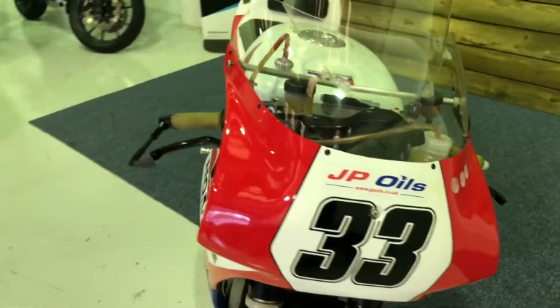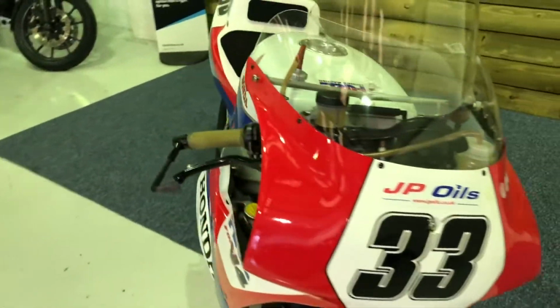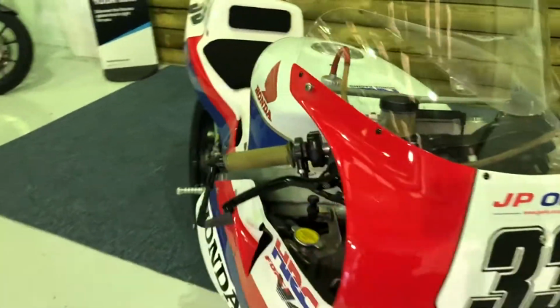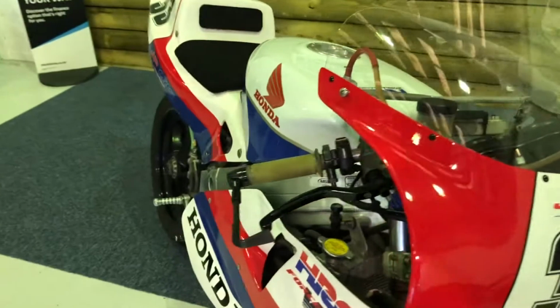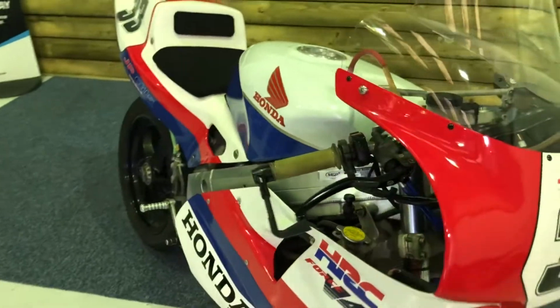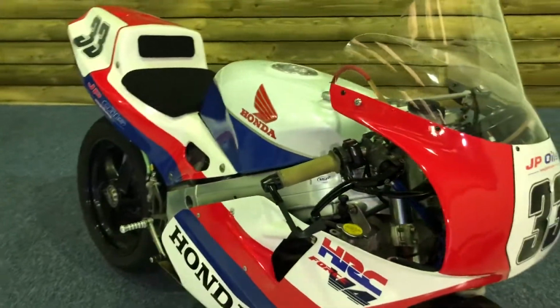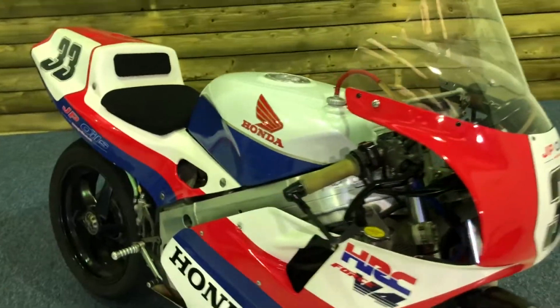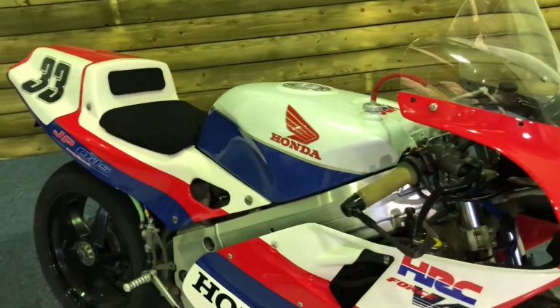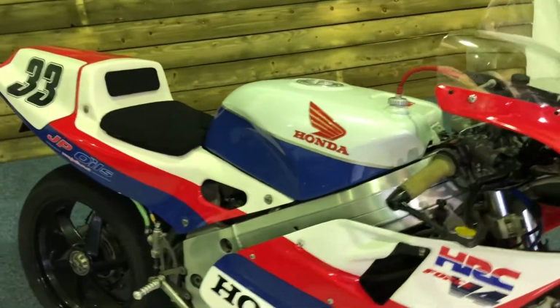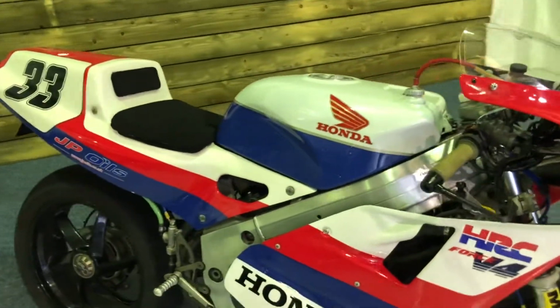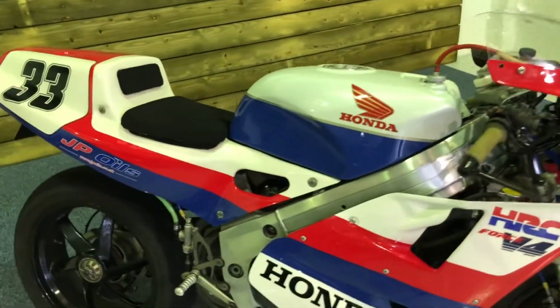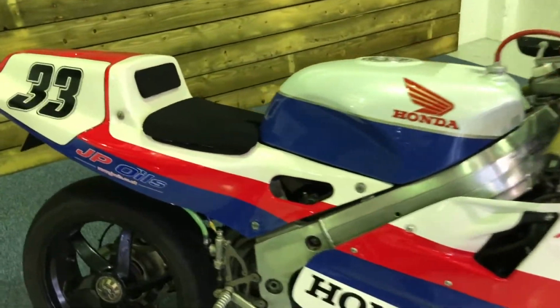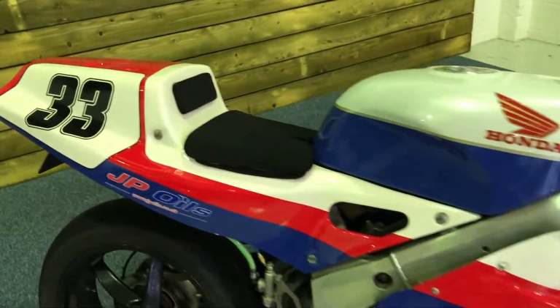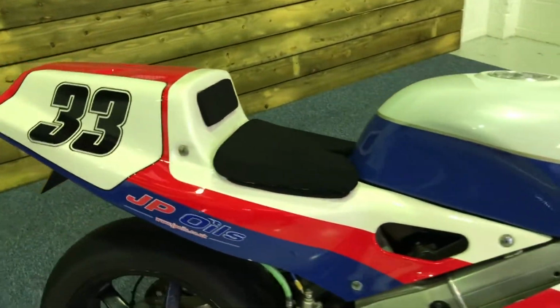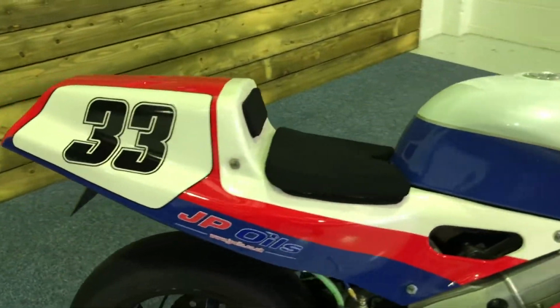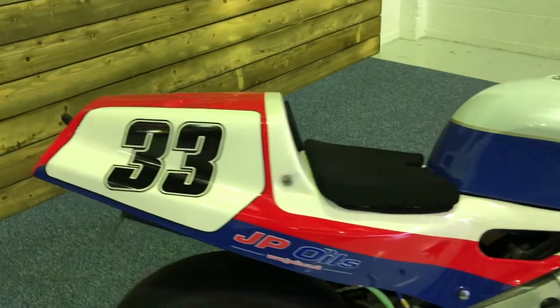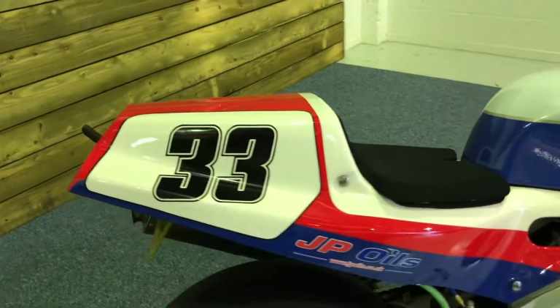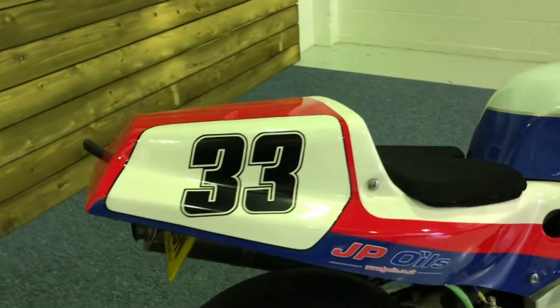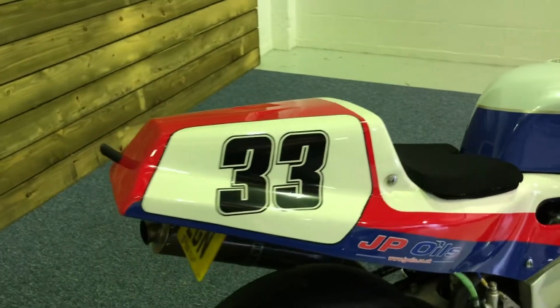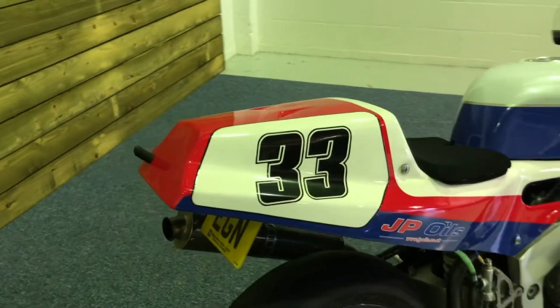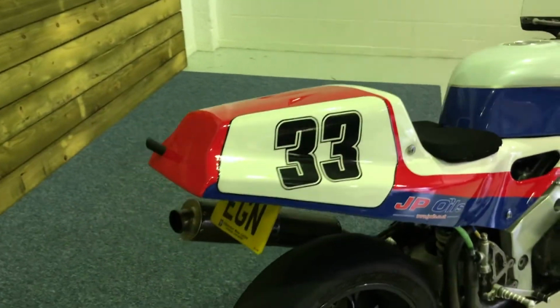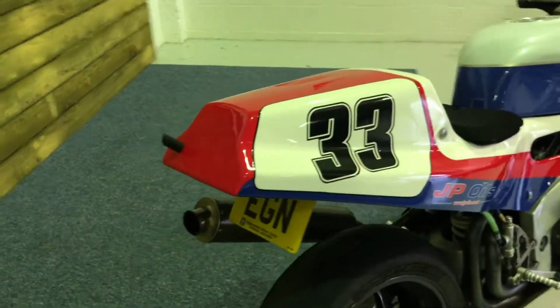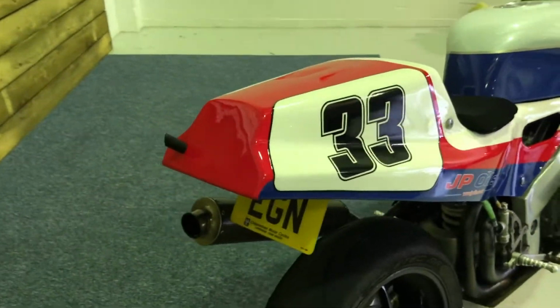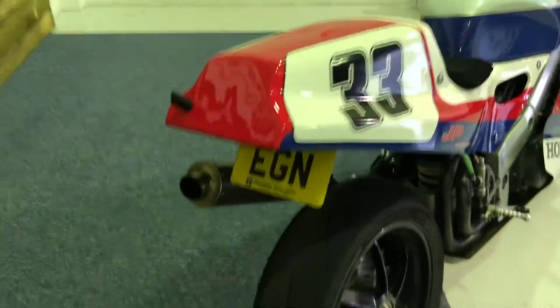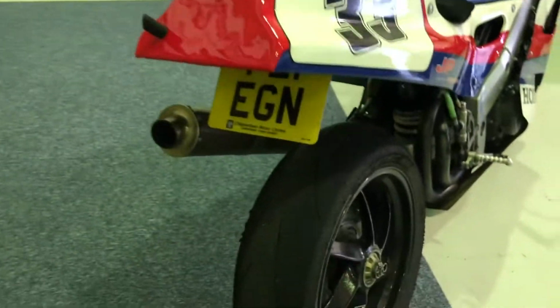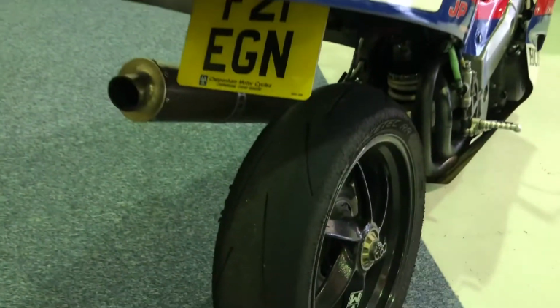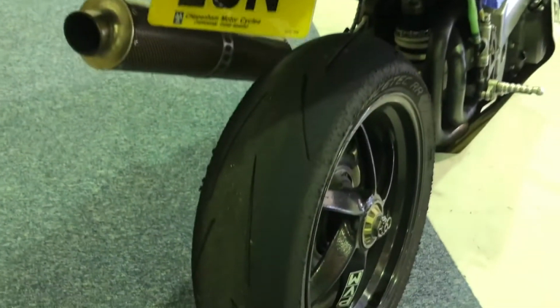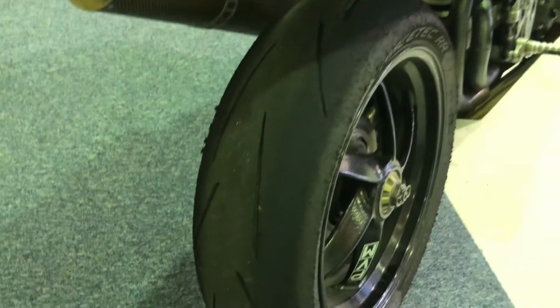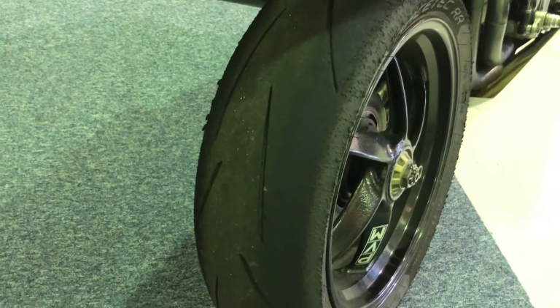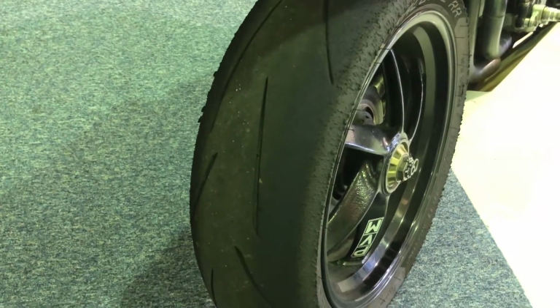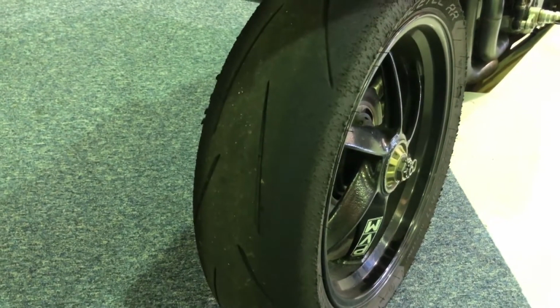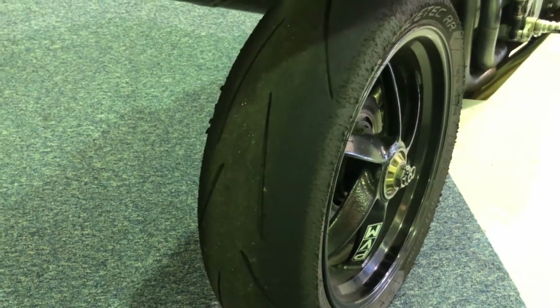This bike benefits from the full HRC kit that you require to take these bikes racing. It is 140 horsepower of linear V4 power and is a tremendous motorcycle.